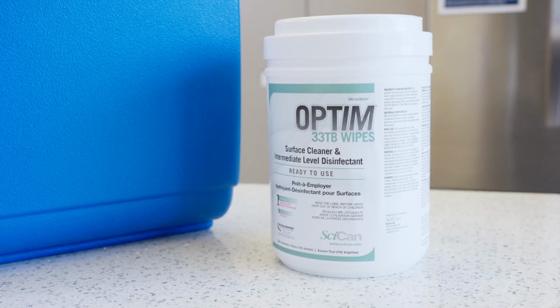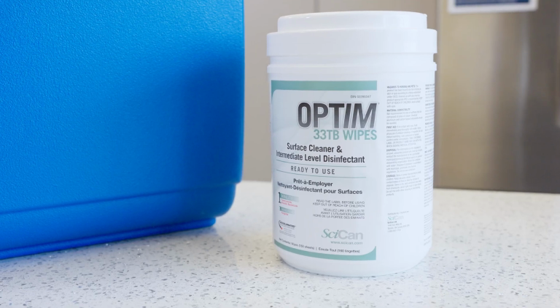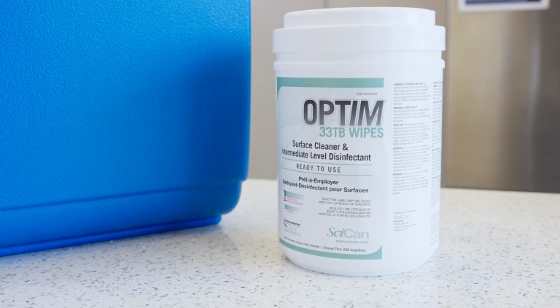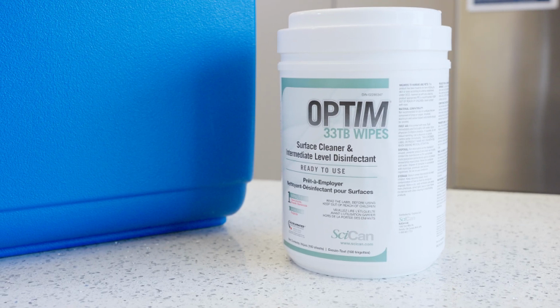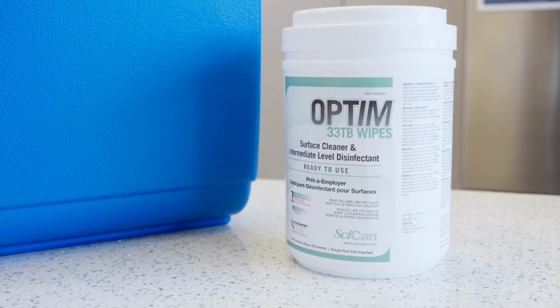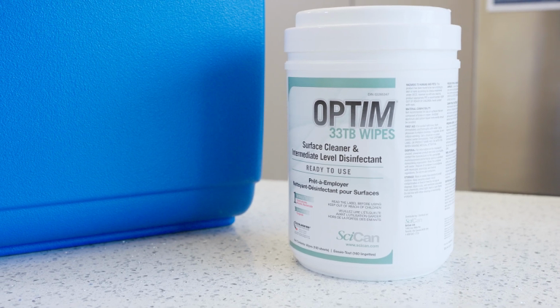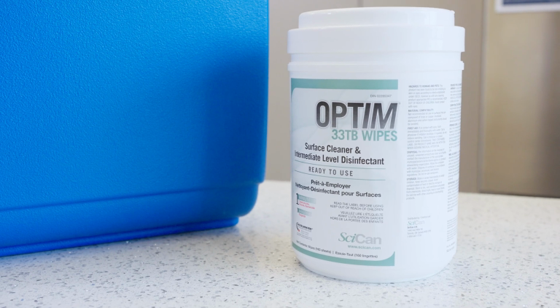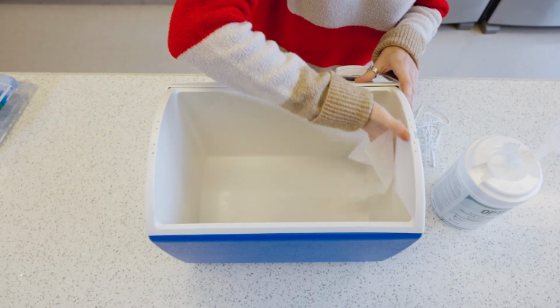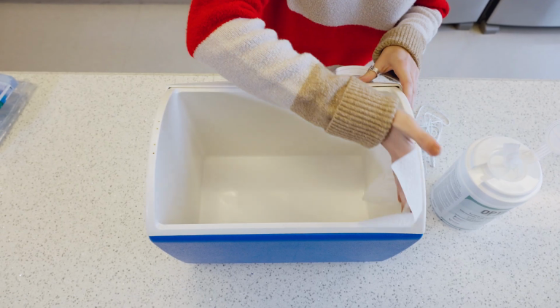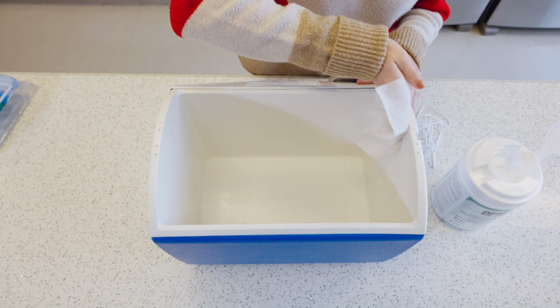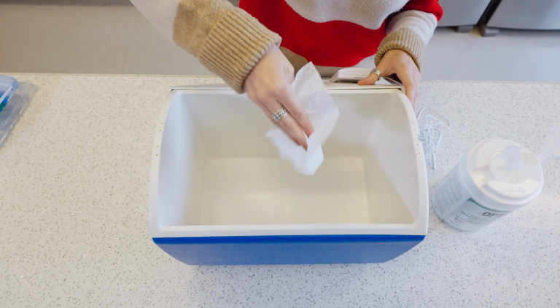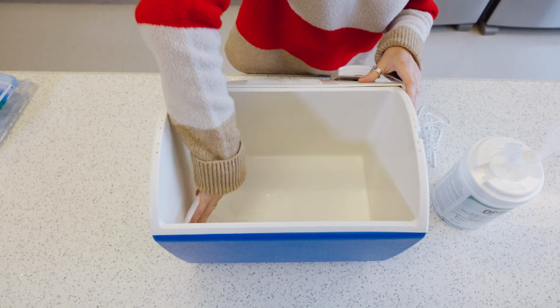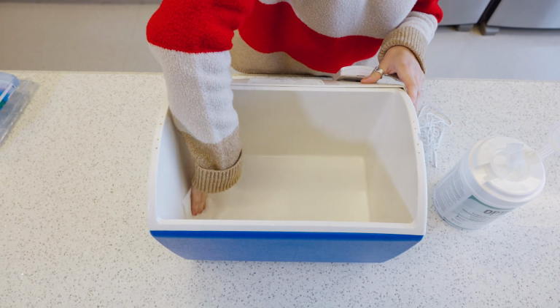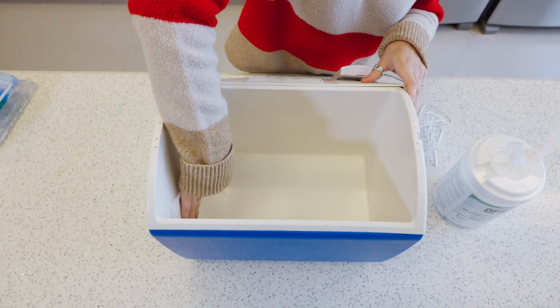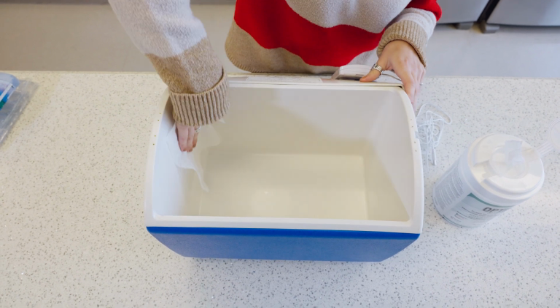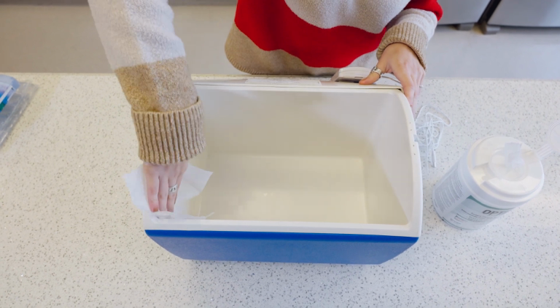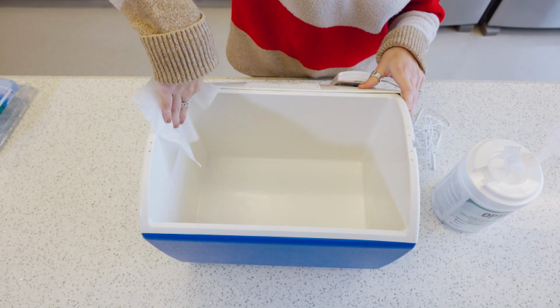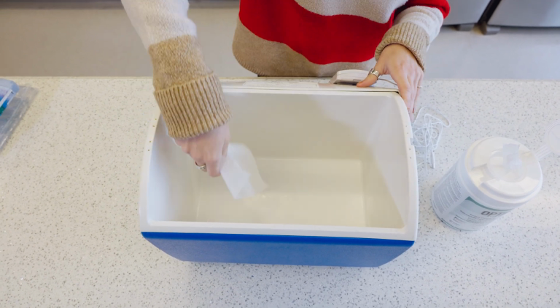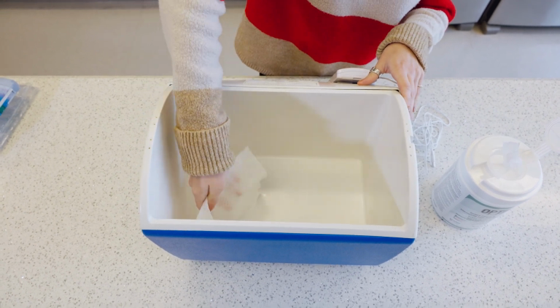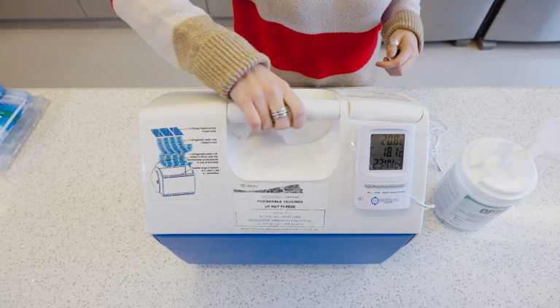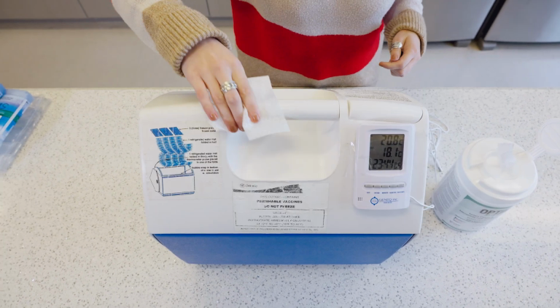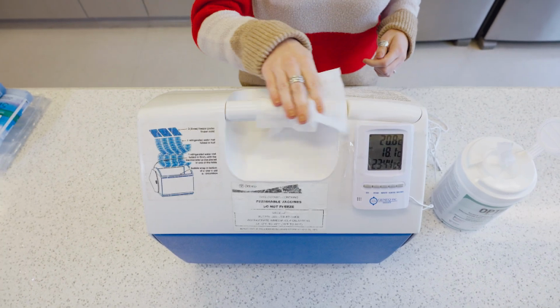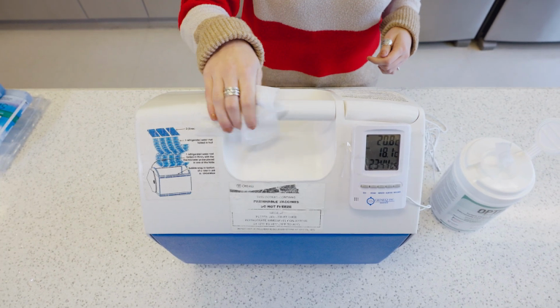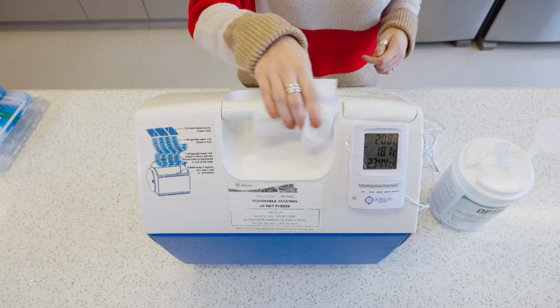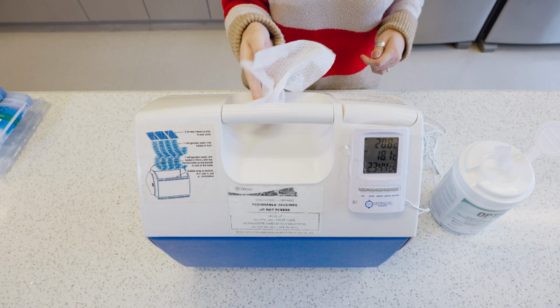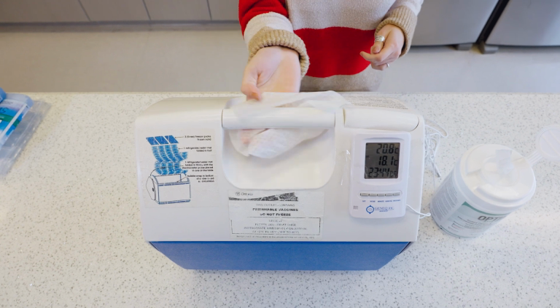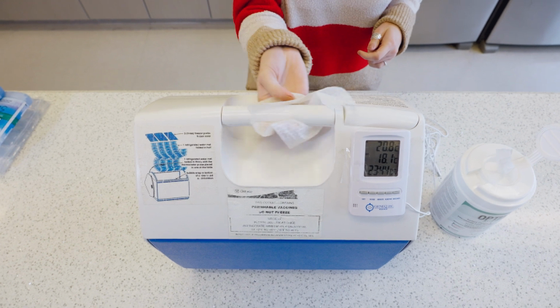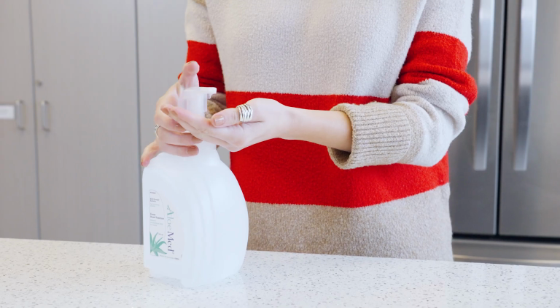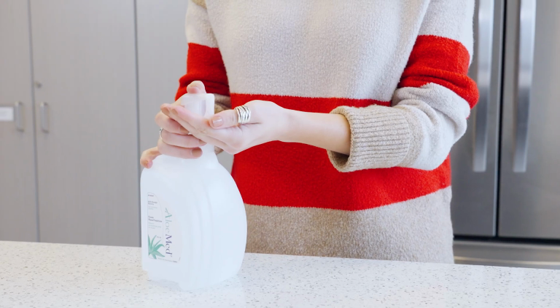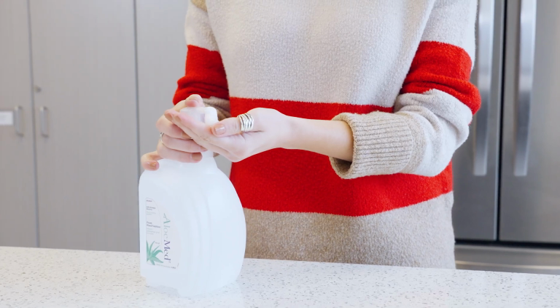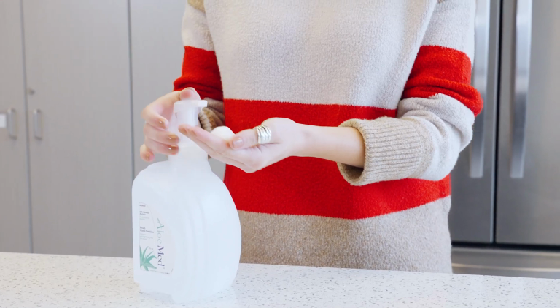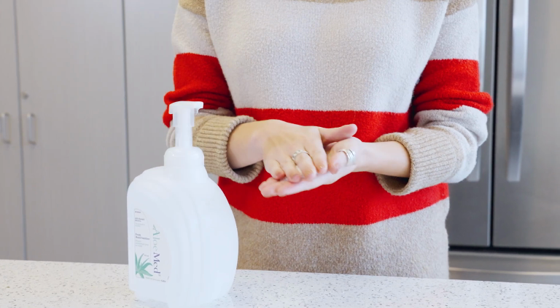Clean the inside and handle of the cooler with a disinfectant wipe. This will ensure the vaccine is transported in a clean vessel. Then perform your own hand hygiene.